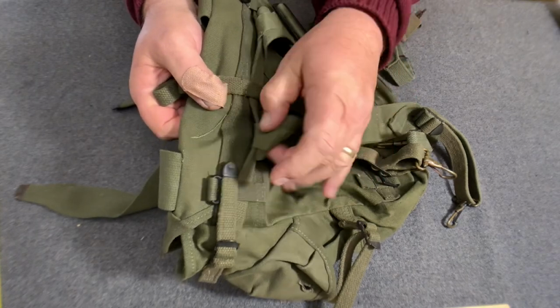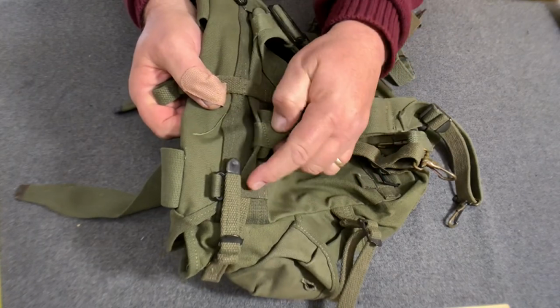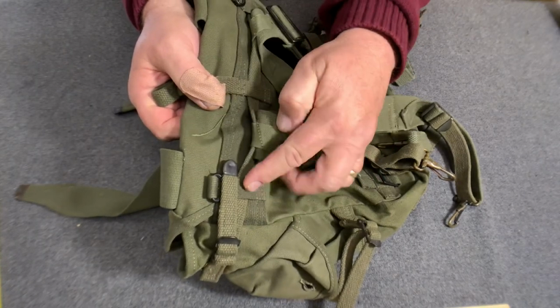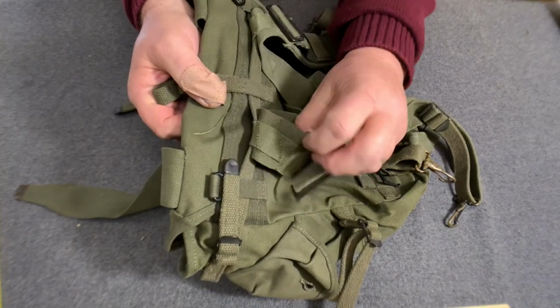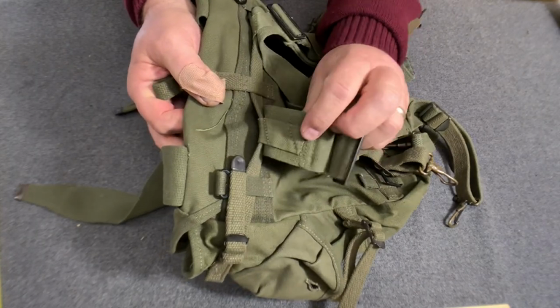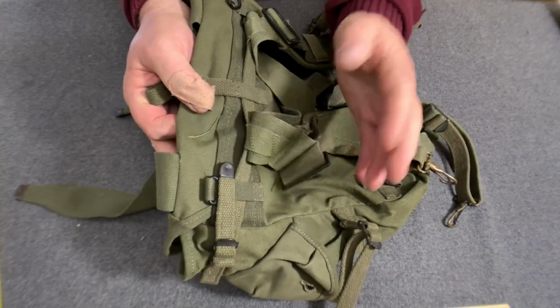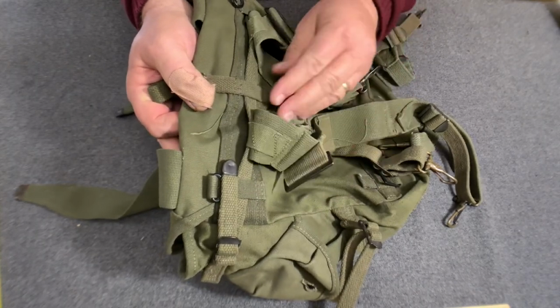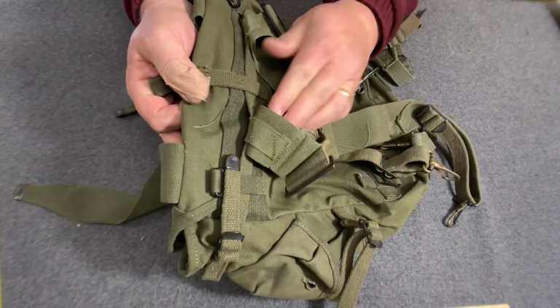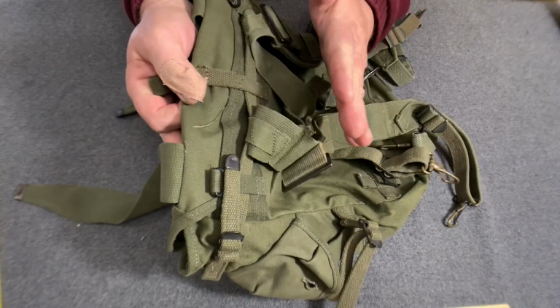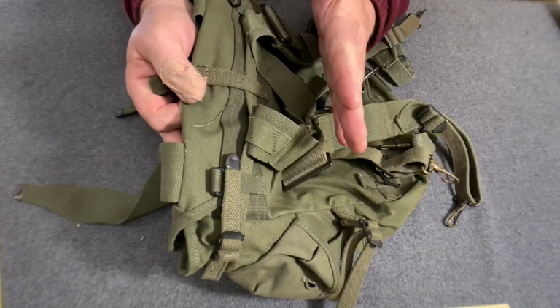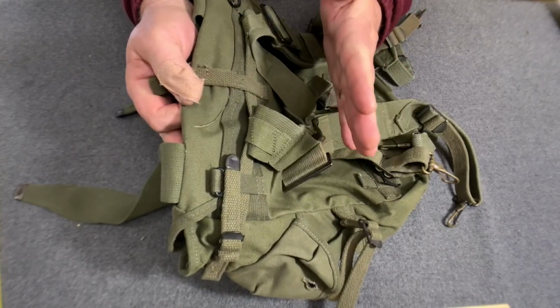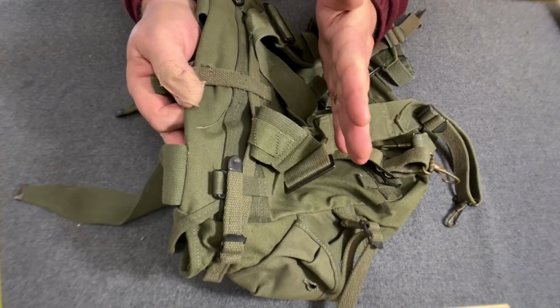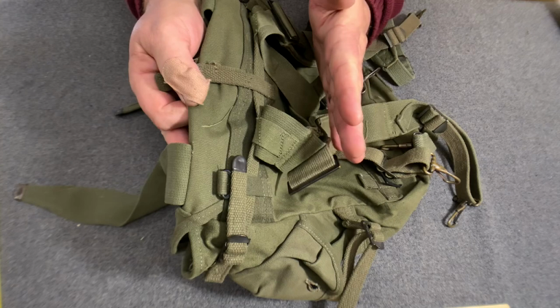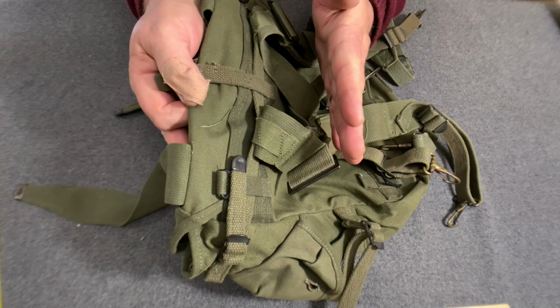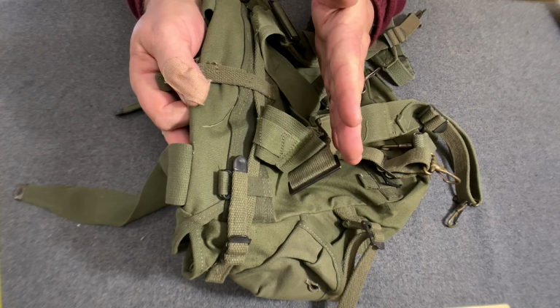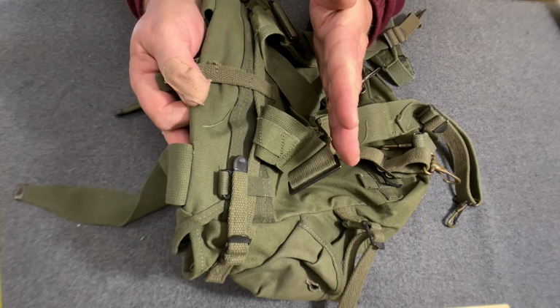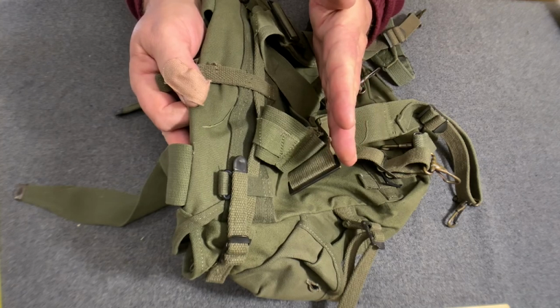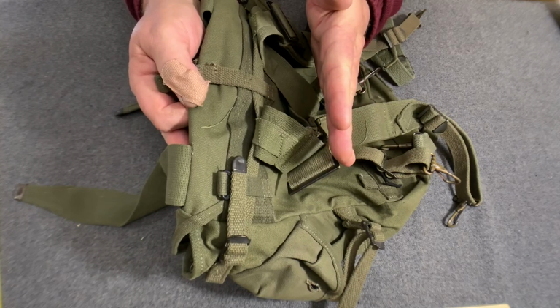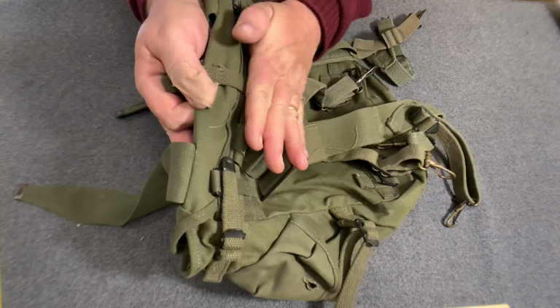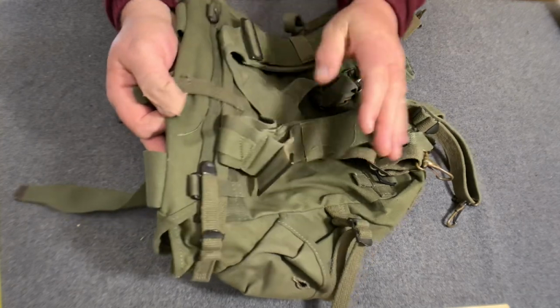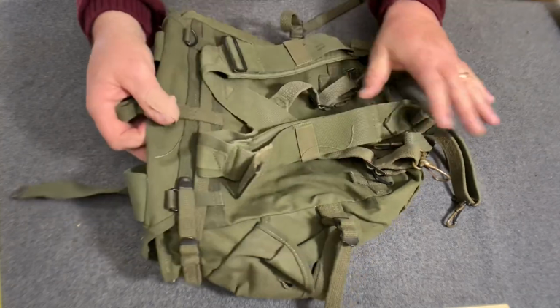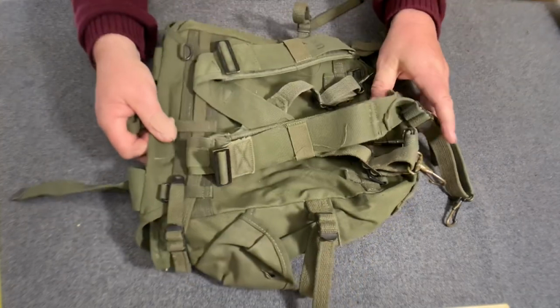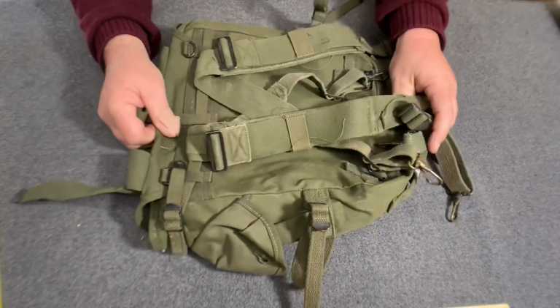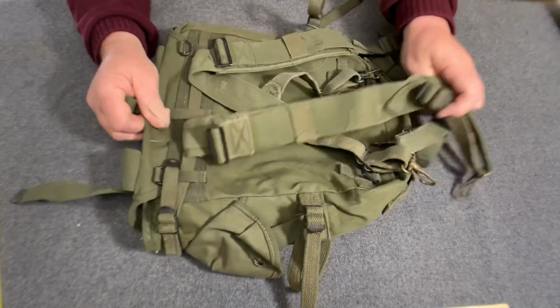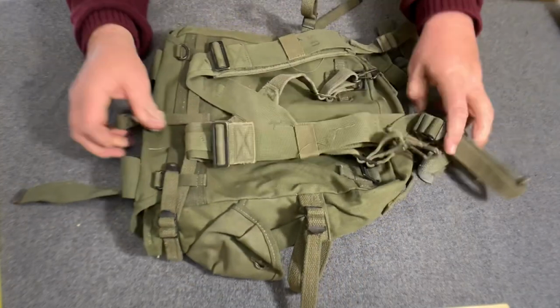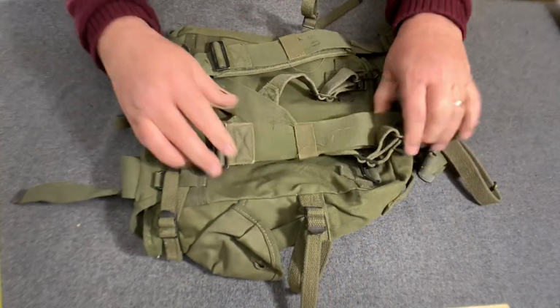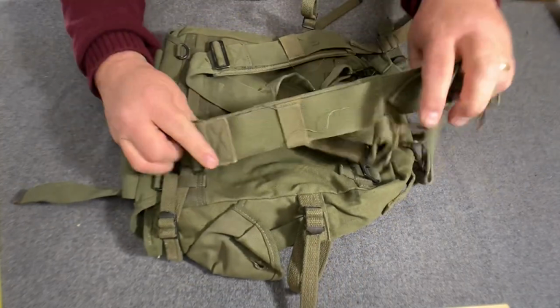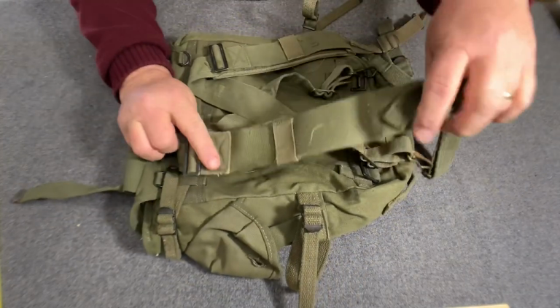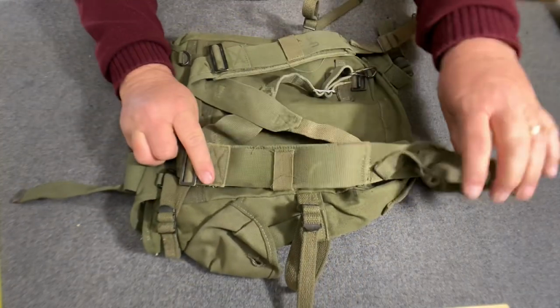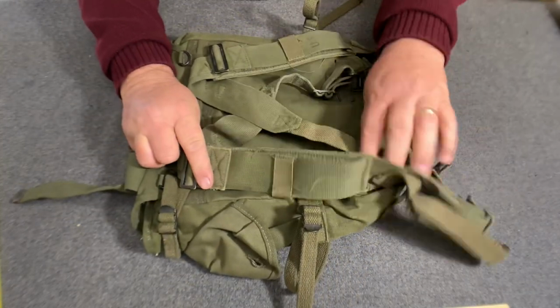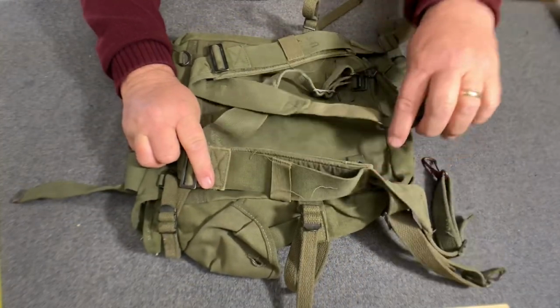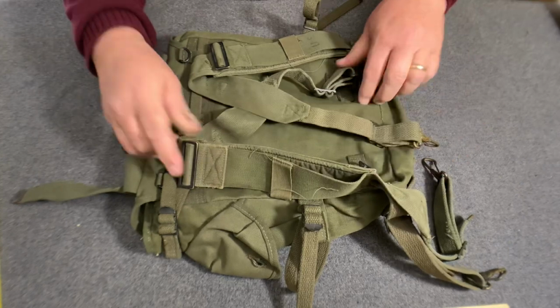Now if you can see, these are attached right there. Be sure you run this back under here and back under here — it's designed to hold the suspenders close to the pack.